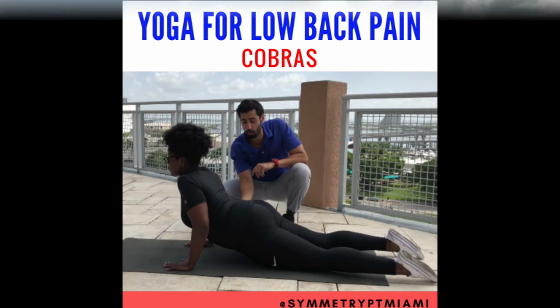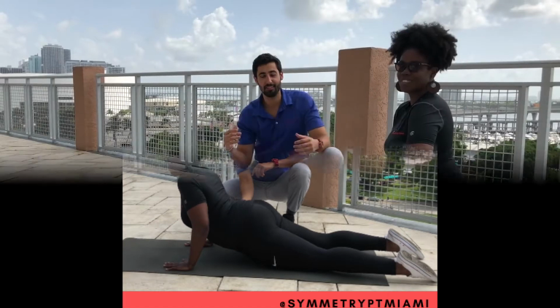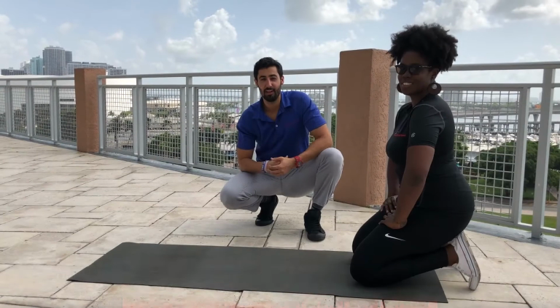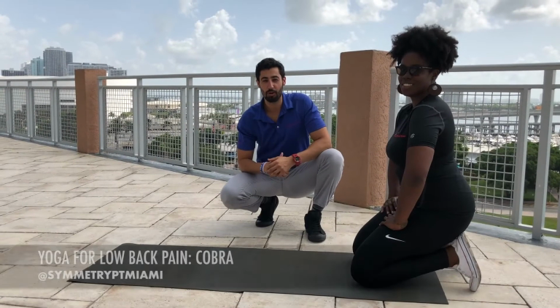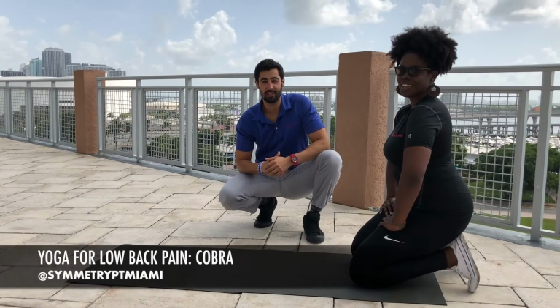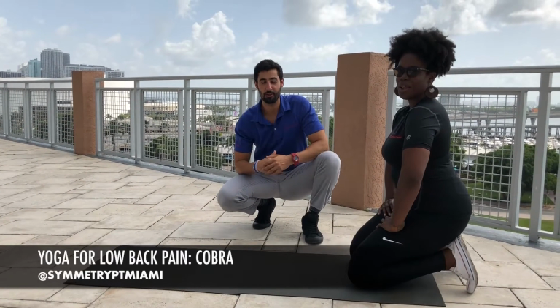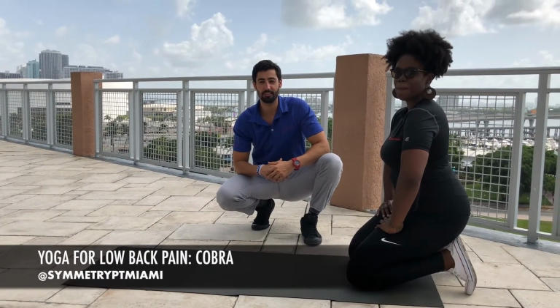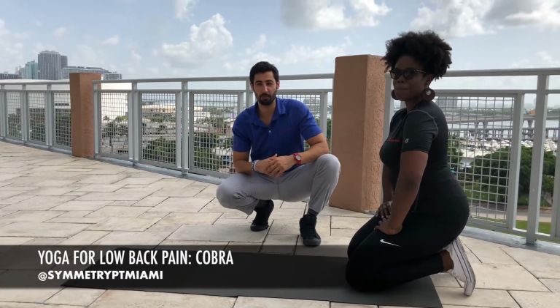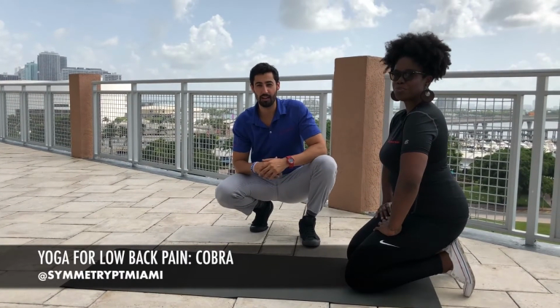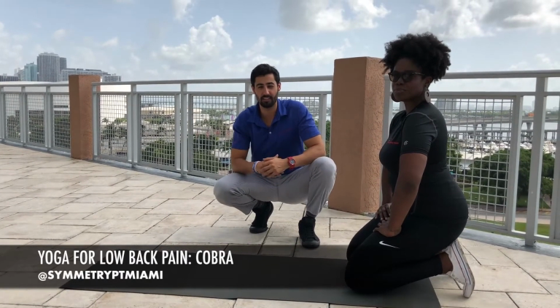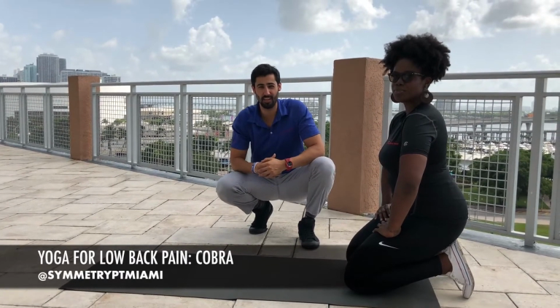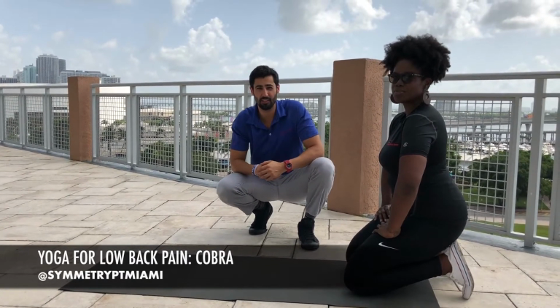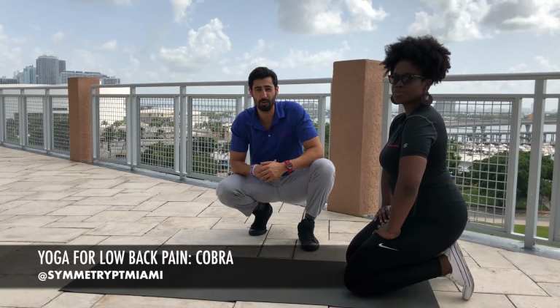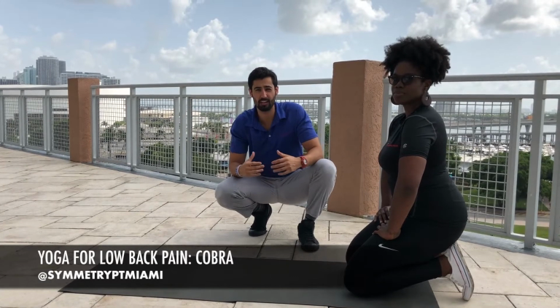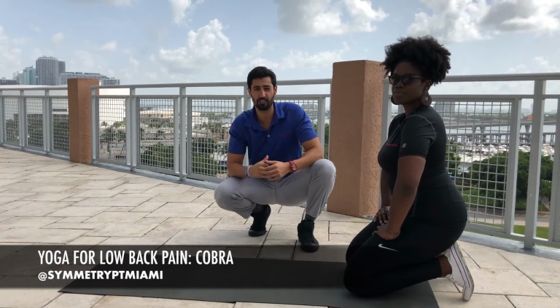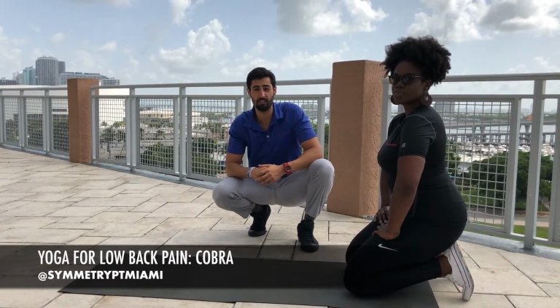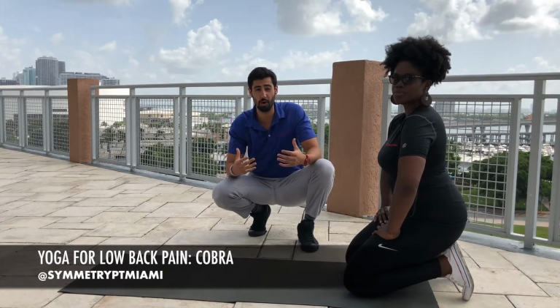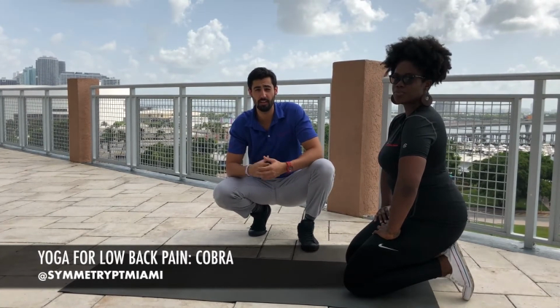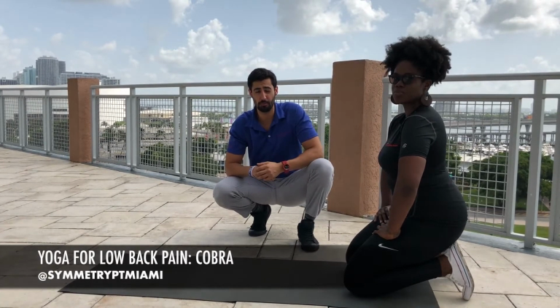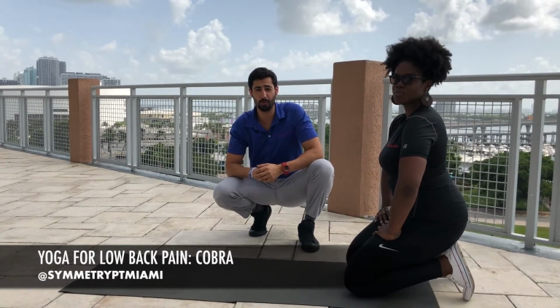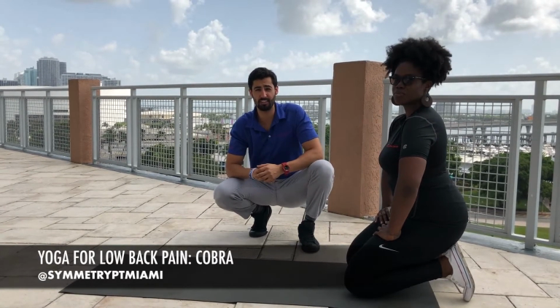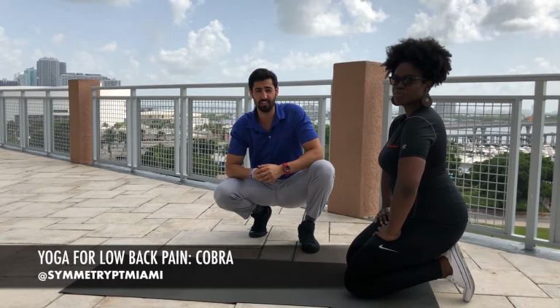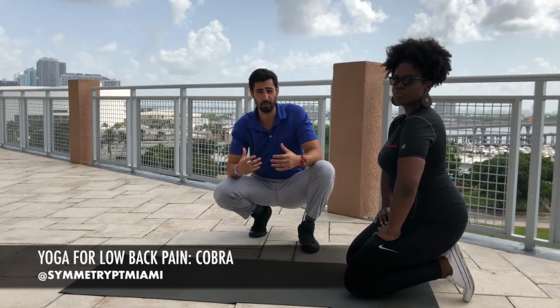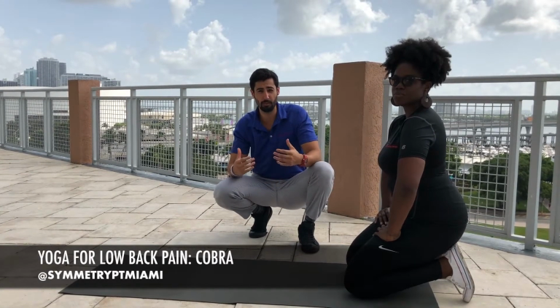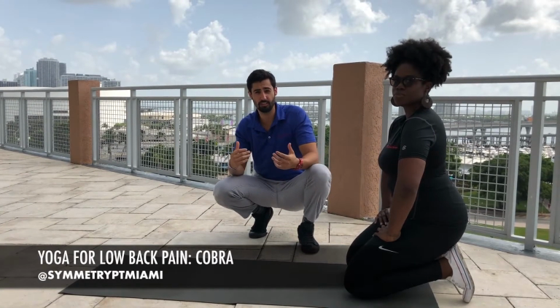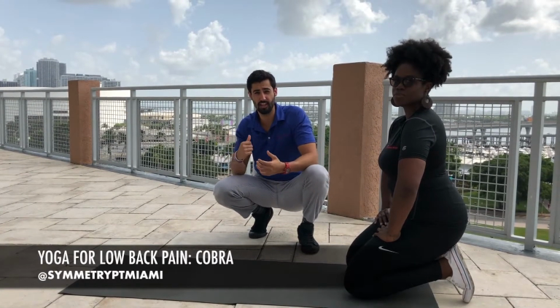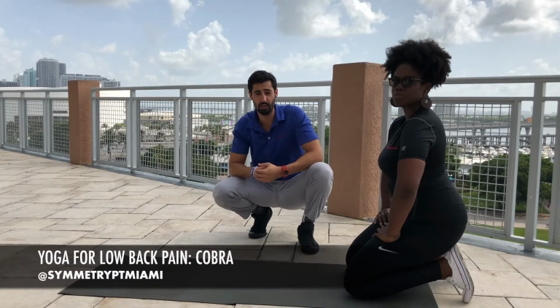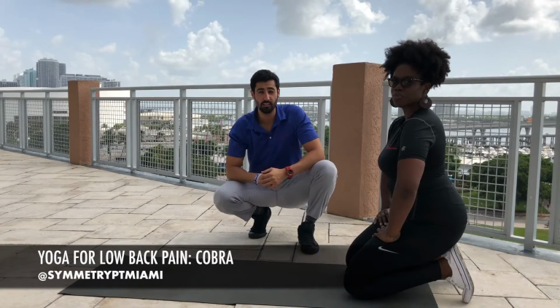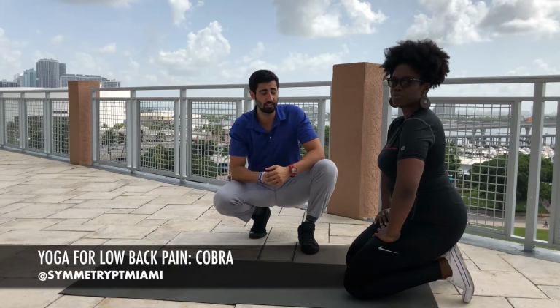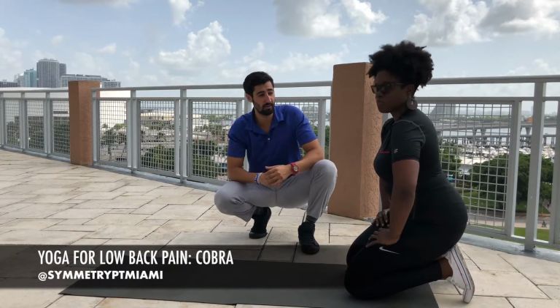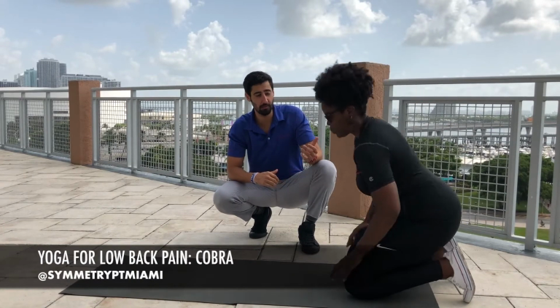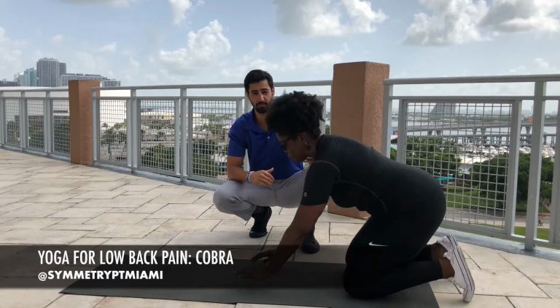Hey guys, welcome back to our yoga series for low back pain. Today we're going to go over a great exercise called the Cobra to improve thoracic extension and a little bit of lumbar extension as well. Latoya is going to go ahead and help you demonstrate.